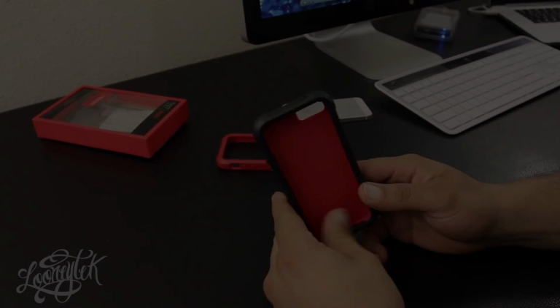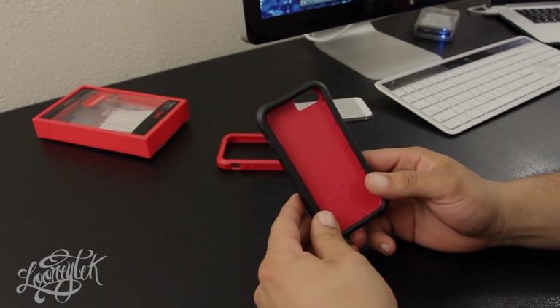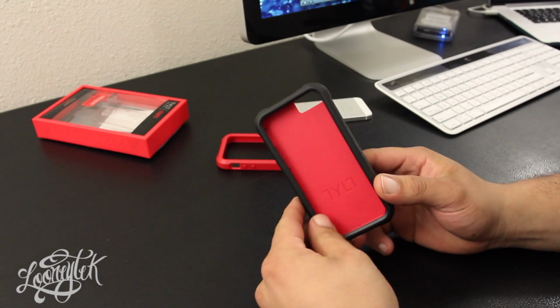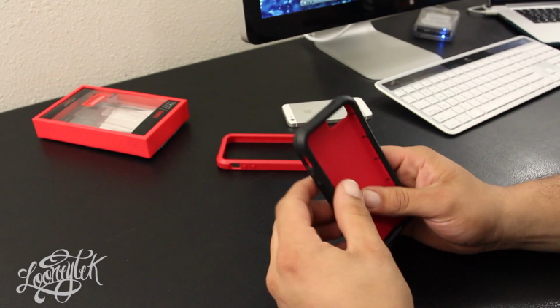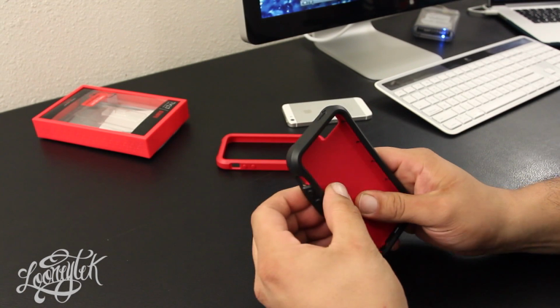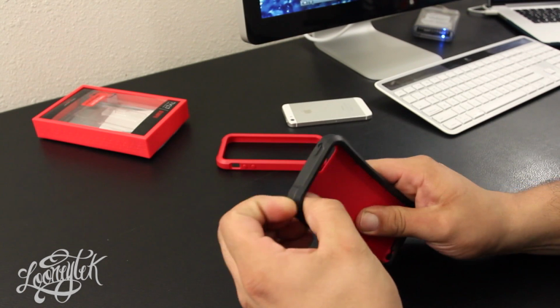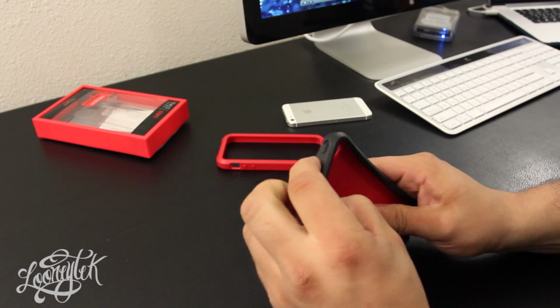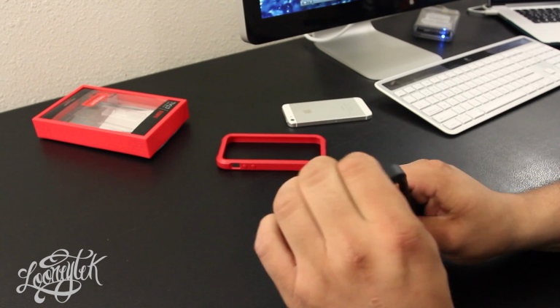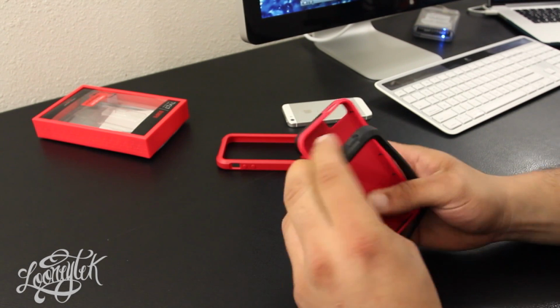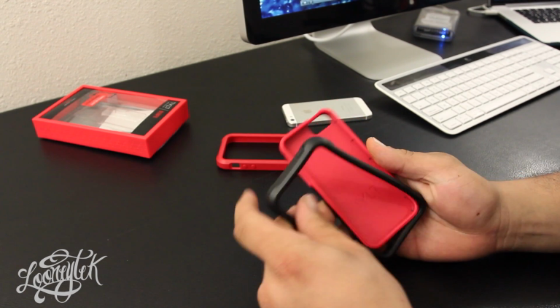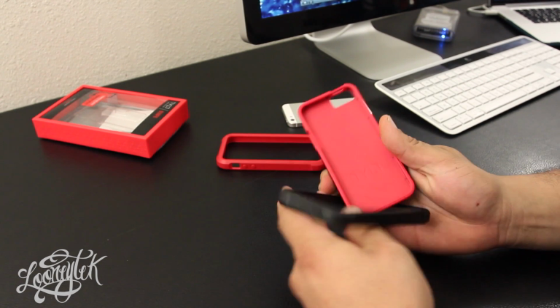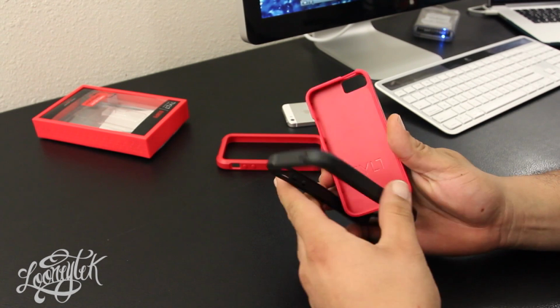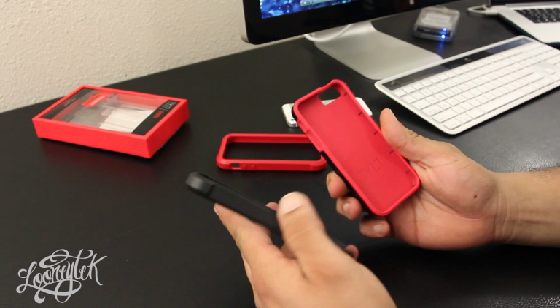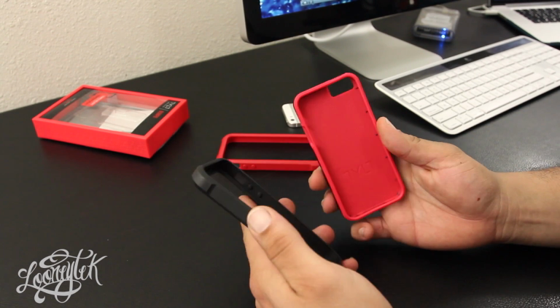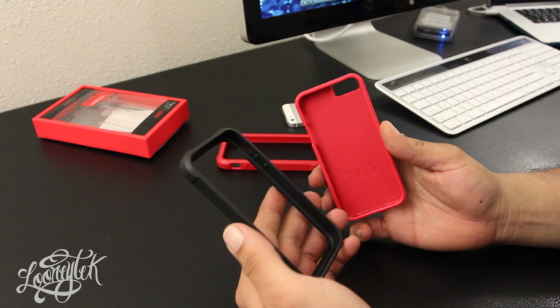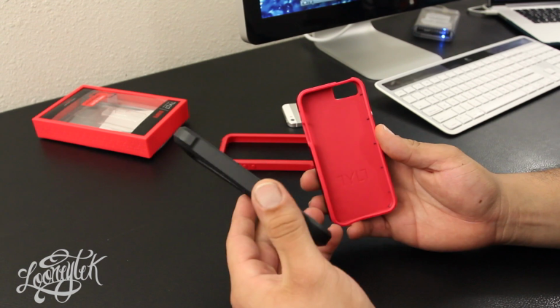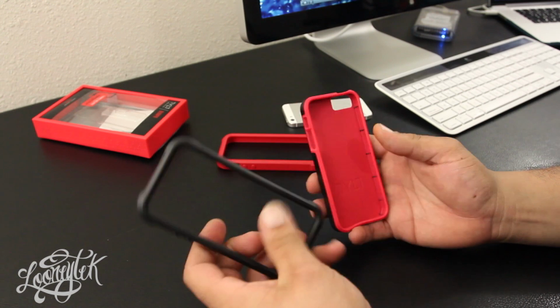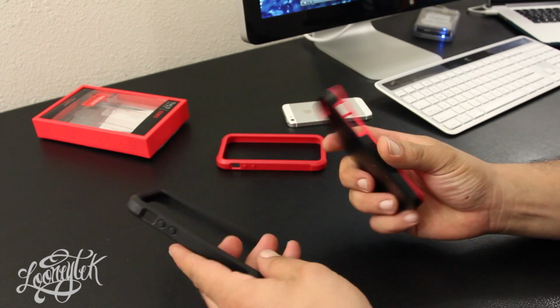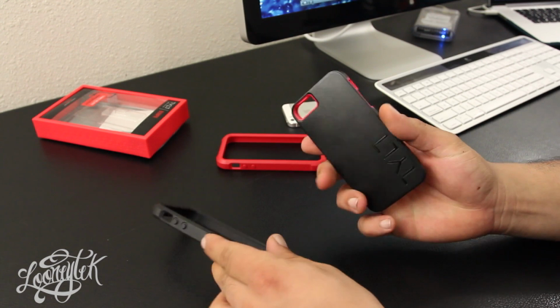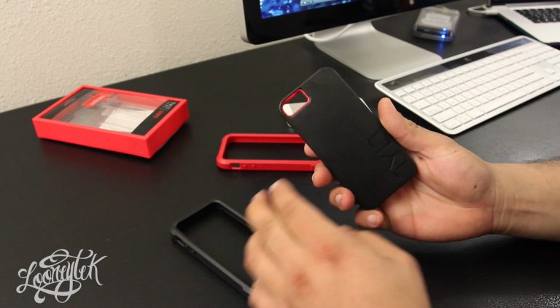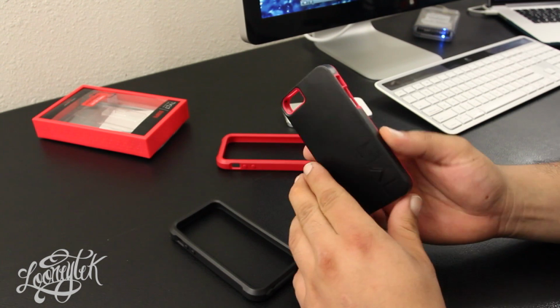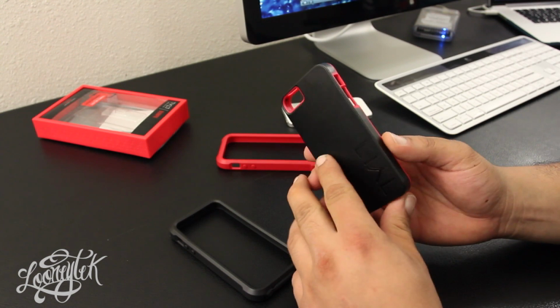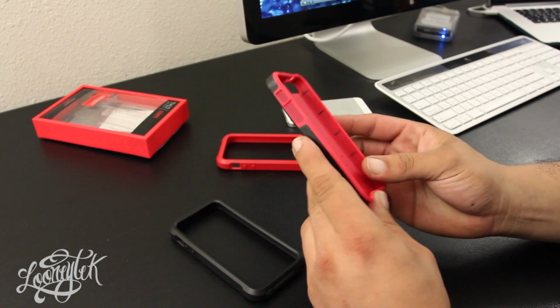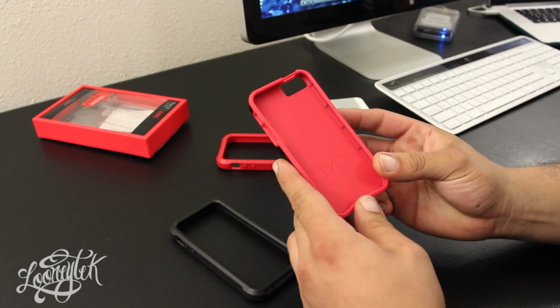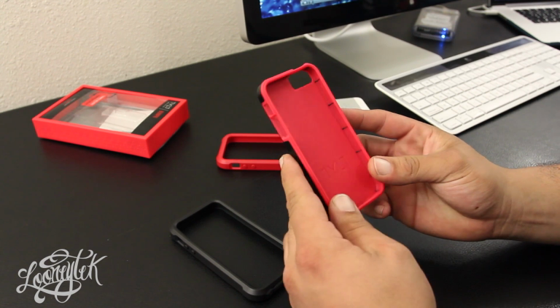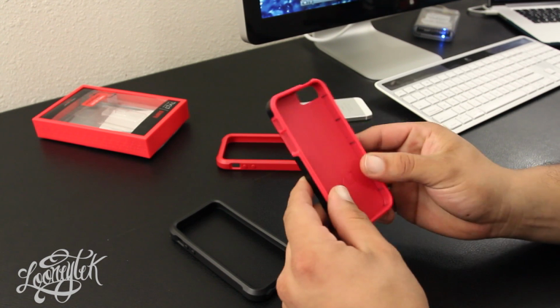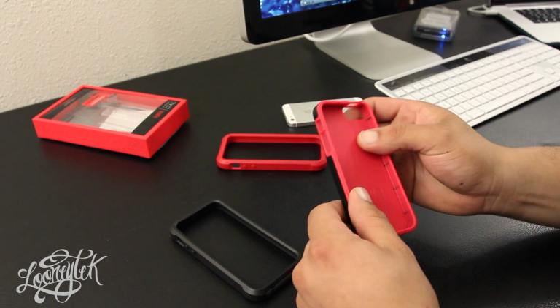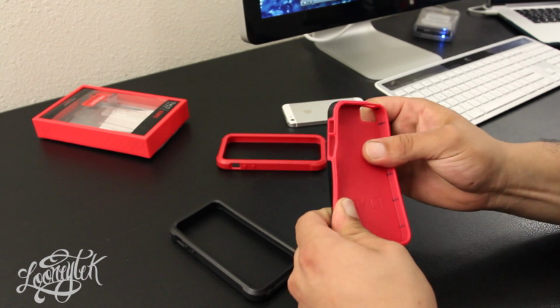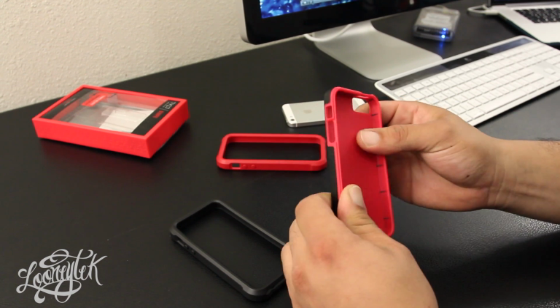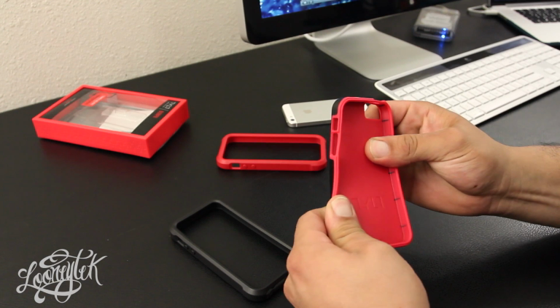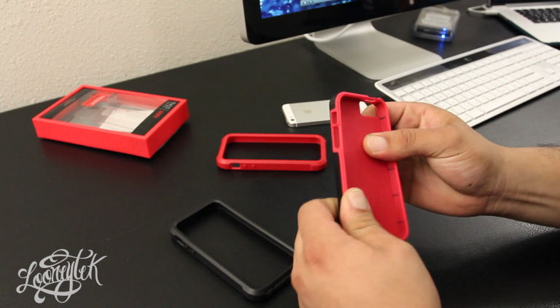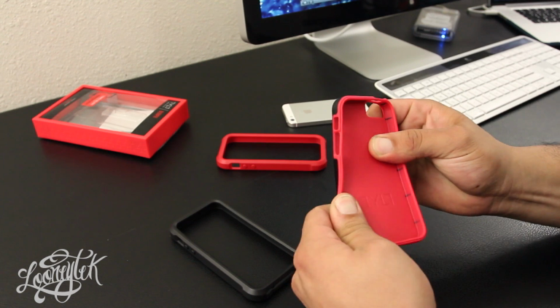What is going on? Mr. Crazy1870 with Lunatech, and we're looking at the brand new Tilt bumper for the iPhone 5. This is a rugged style bumper case made out of TPE rubber, so it's very durable.